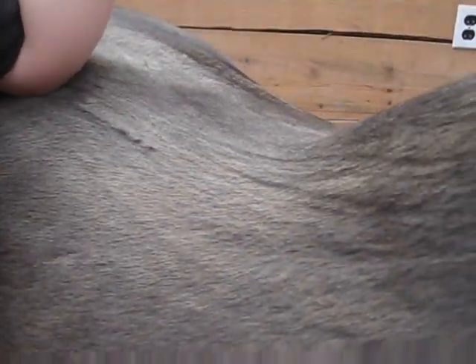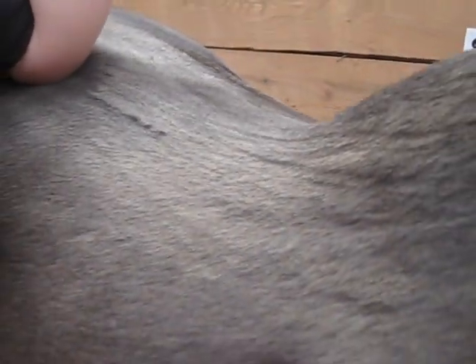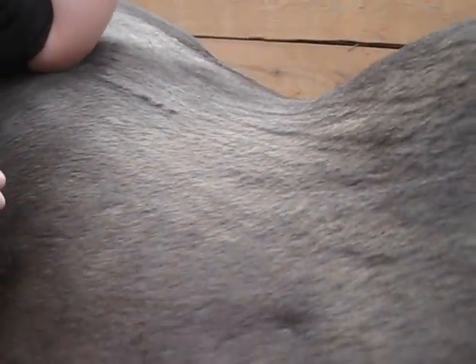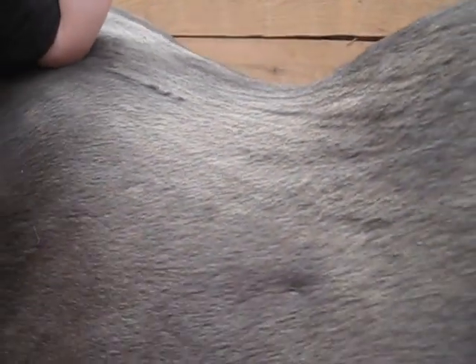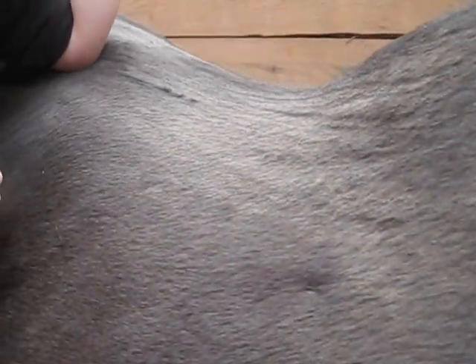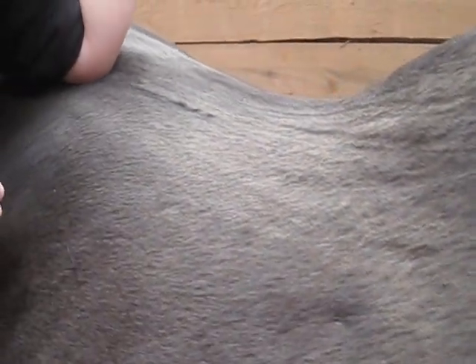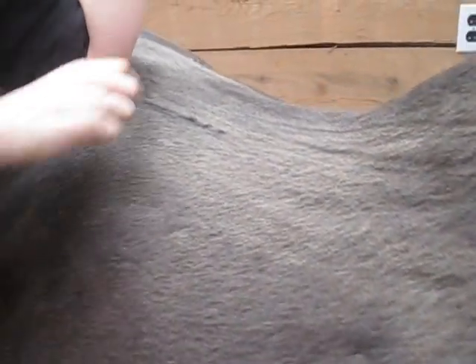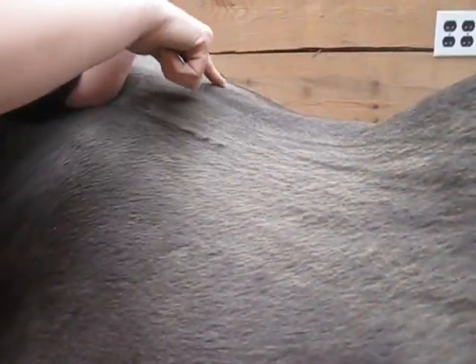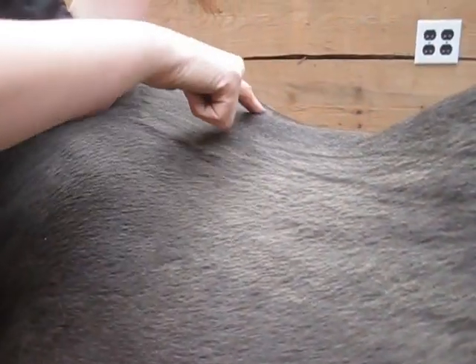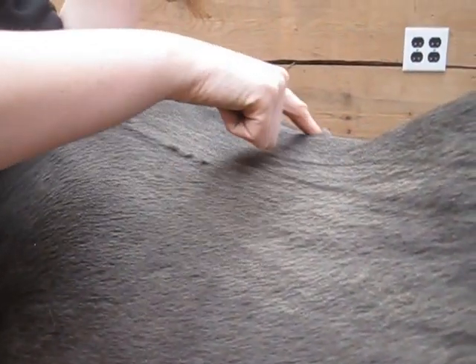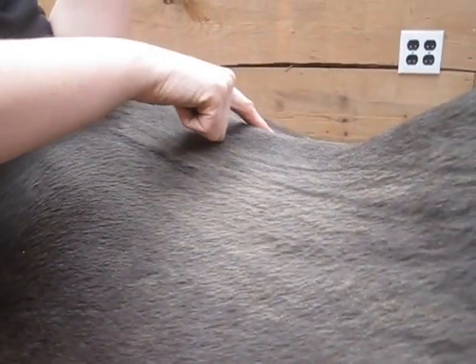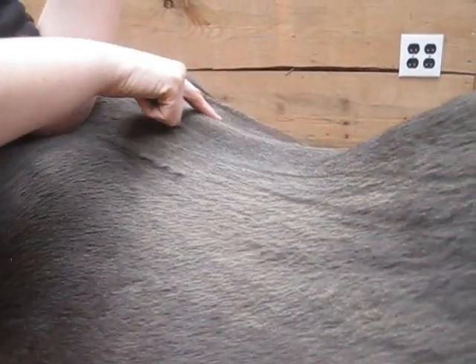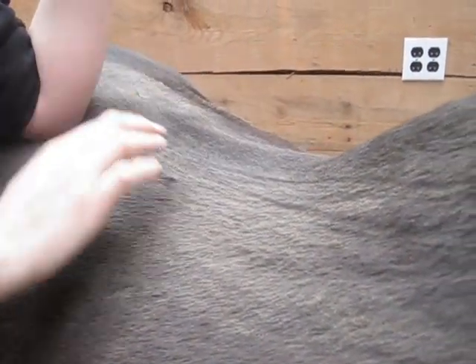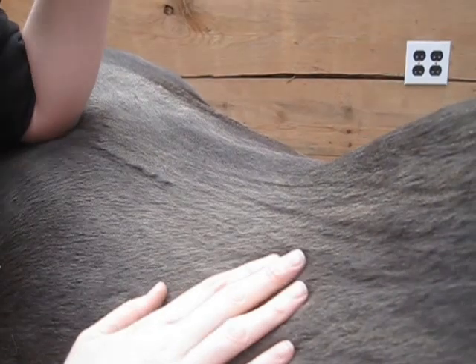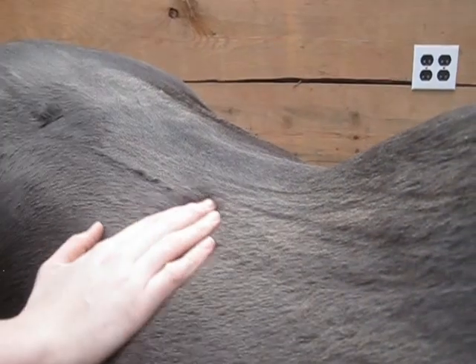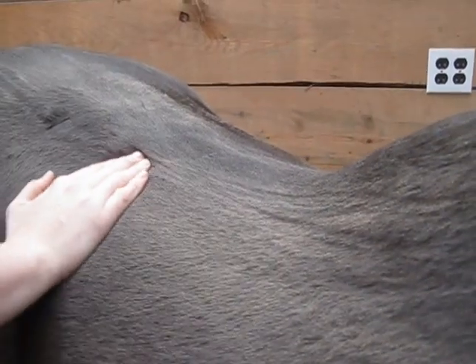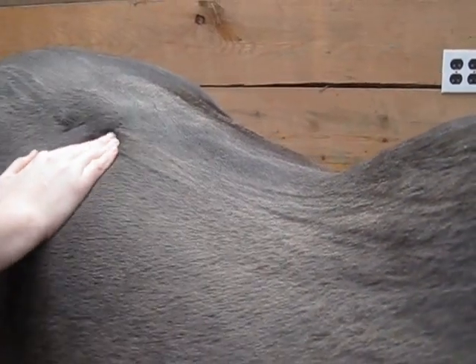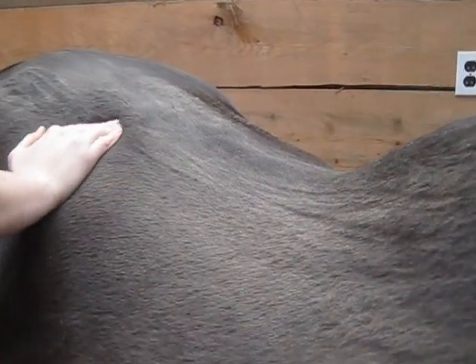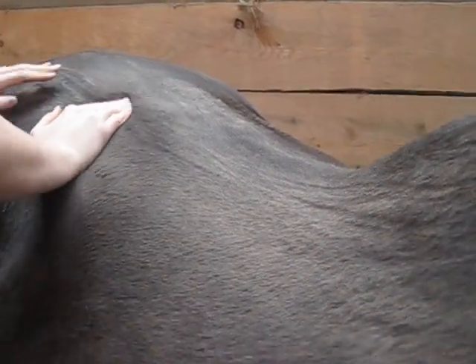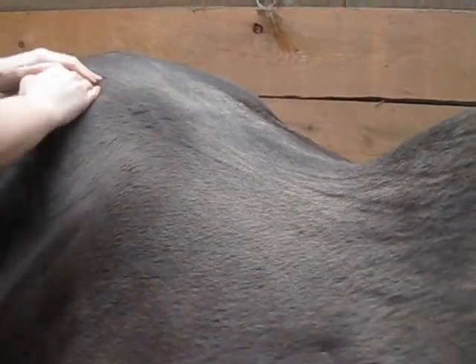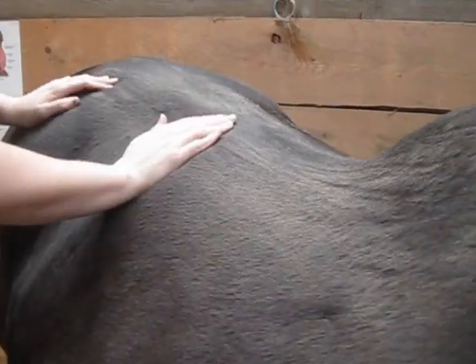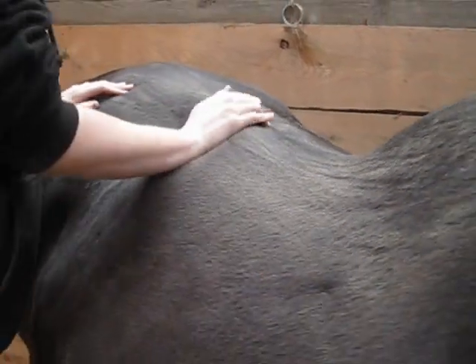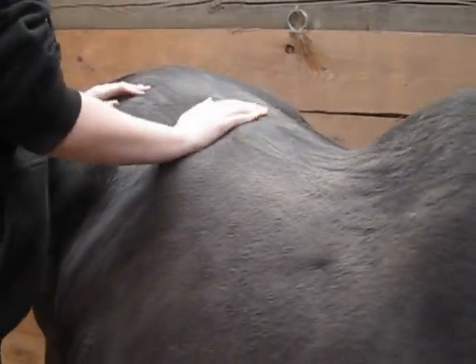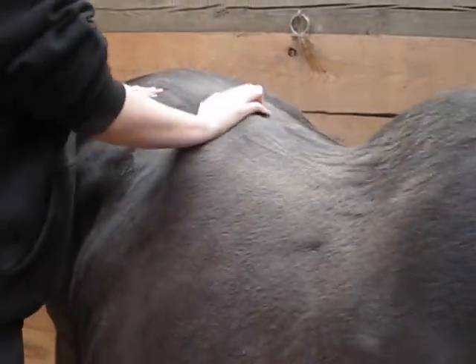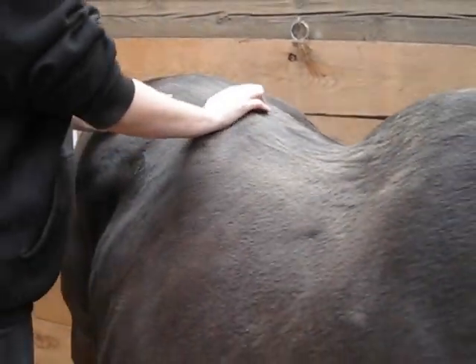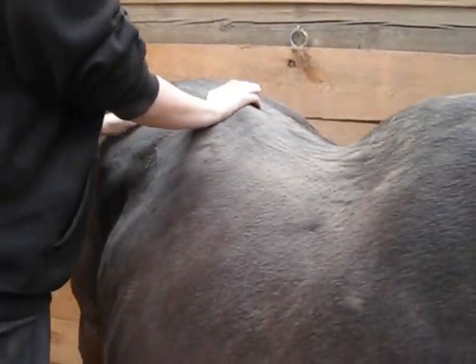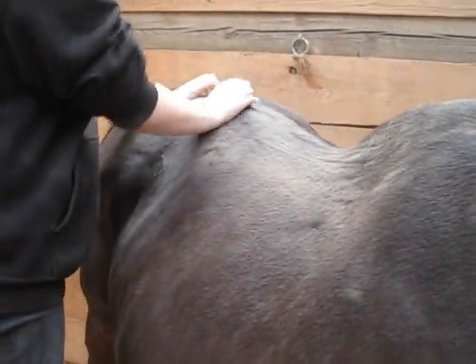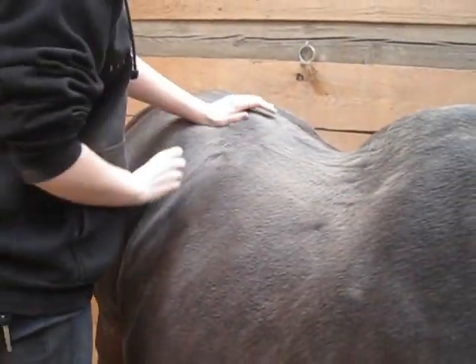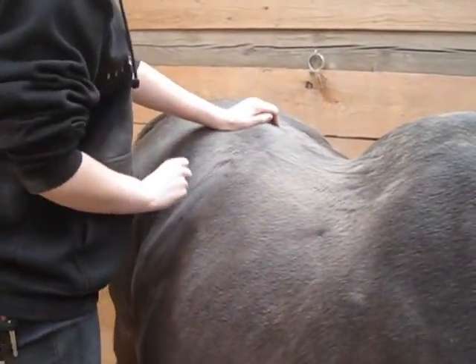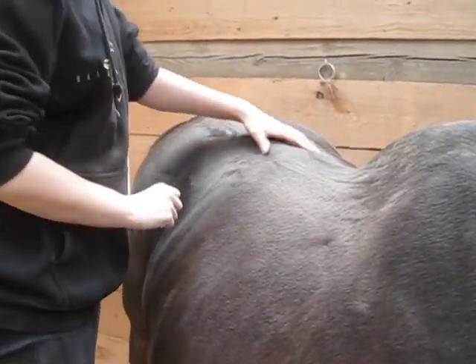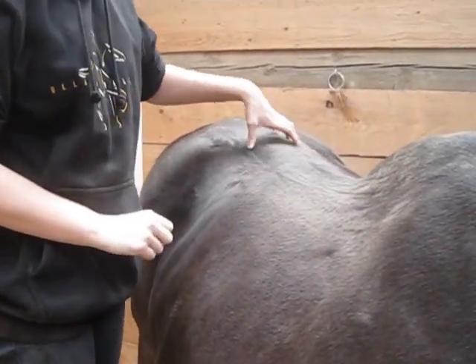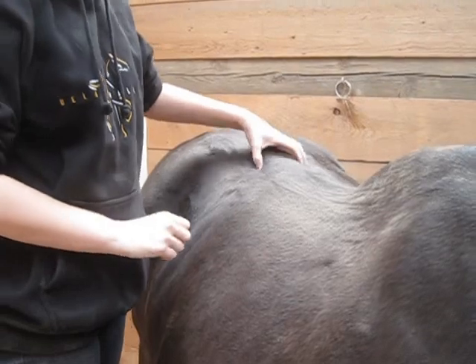He's definitely moving. And even on this side, it'll quiver a little bit. So those were the two main areas that you found? Yeah, and it's on both sides.